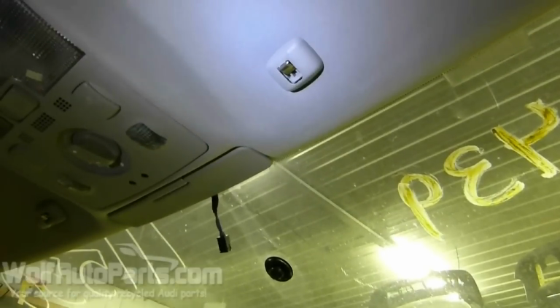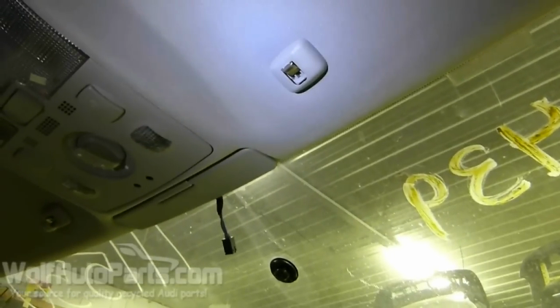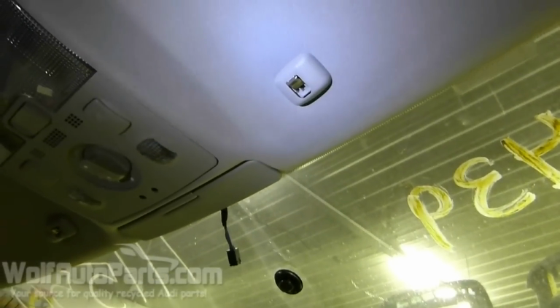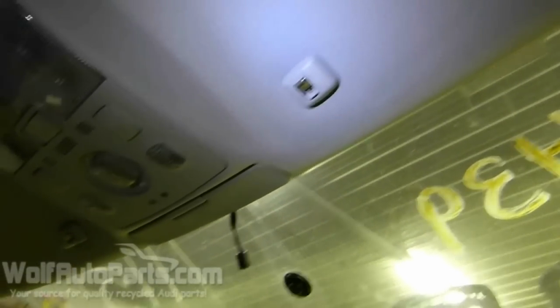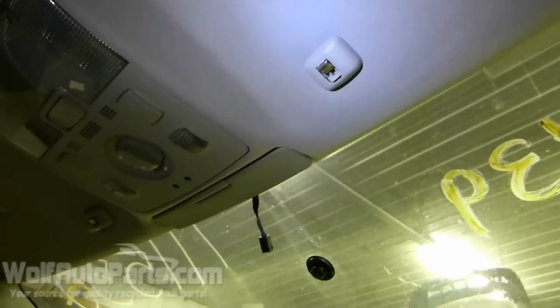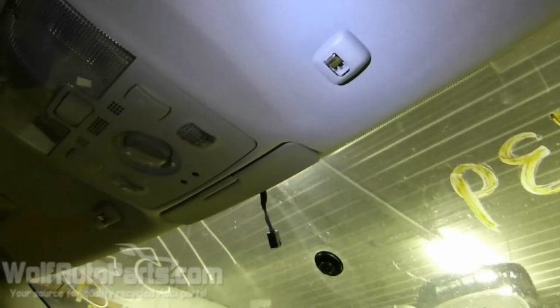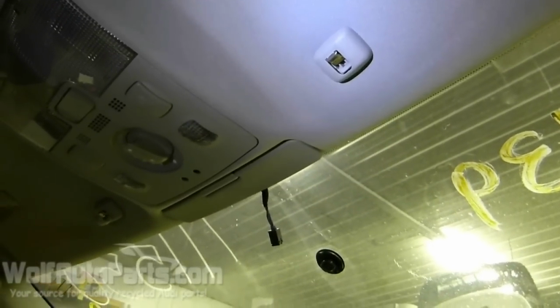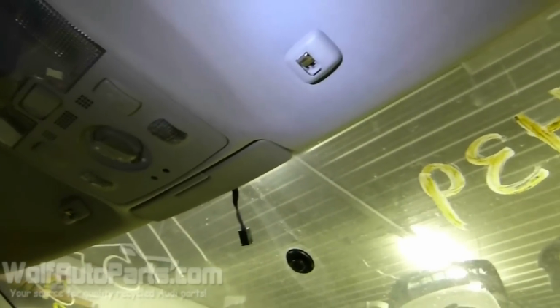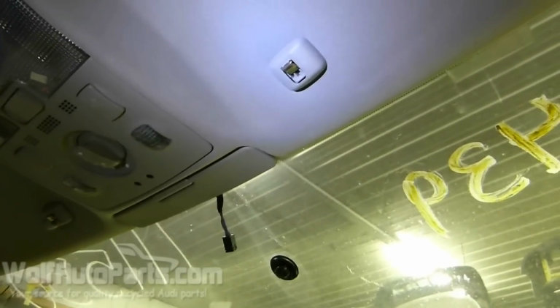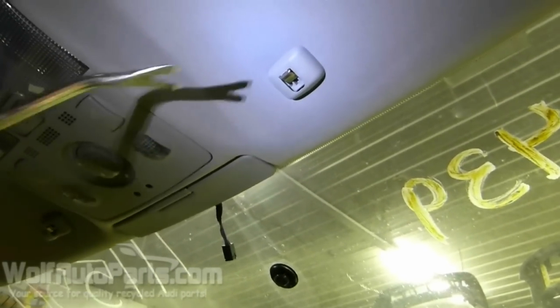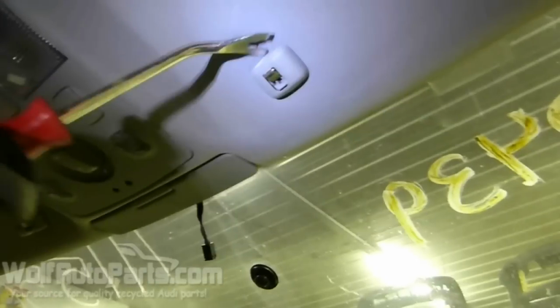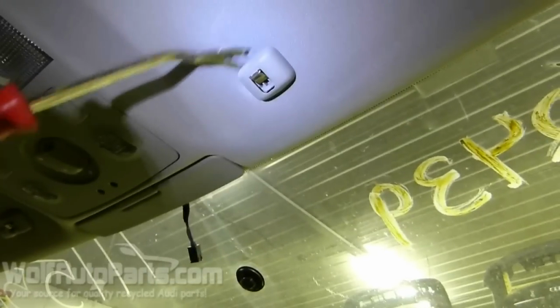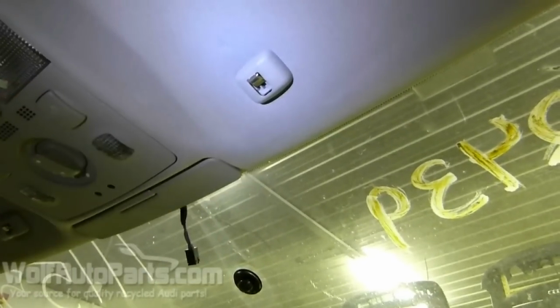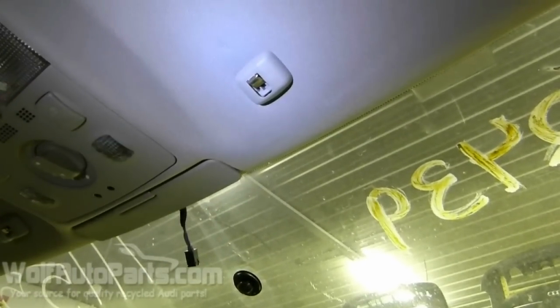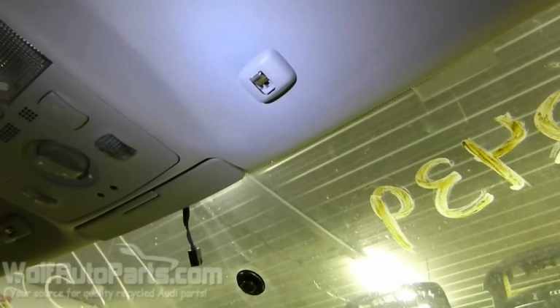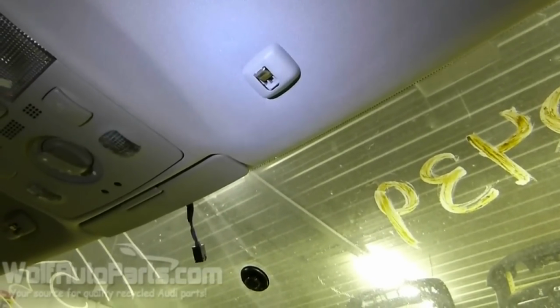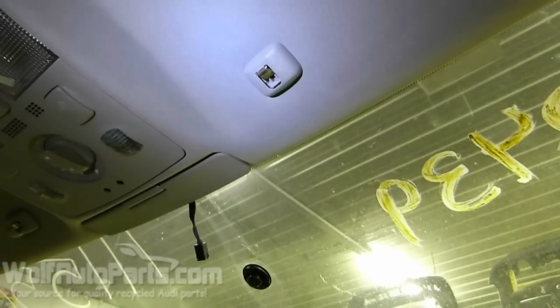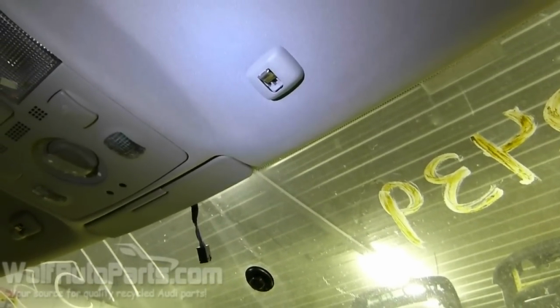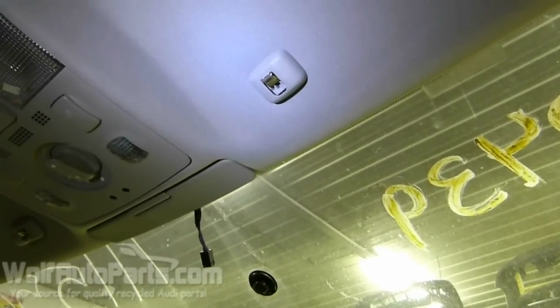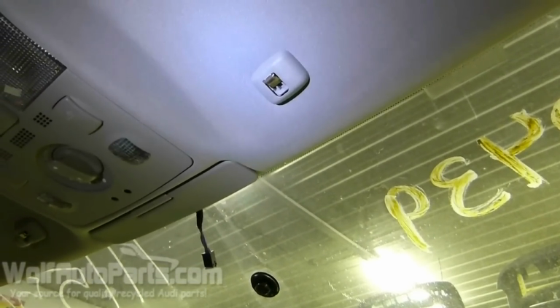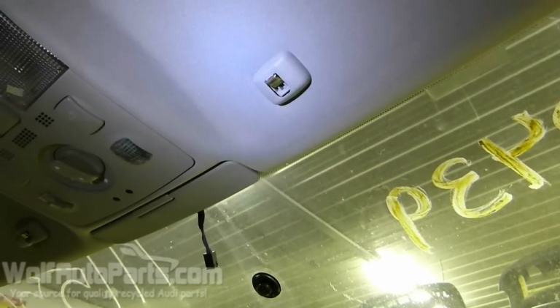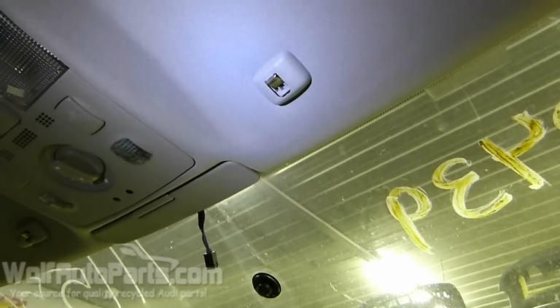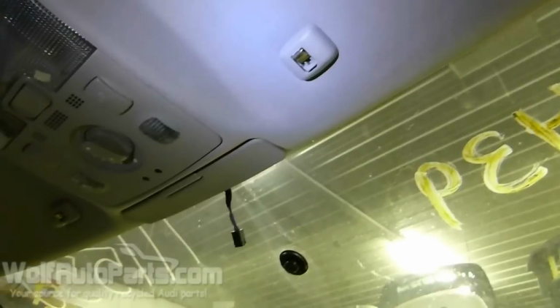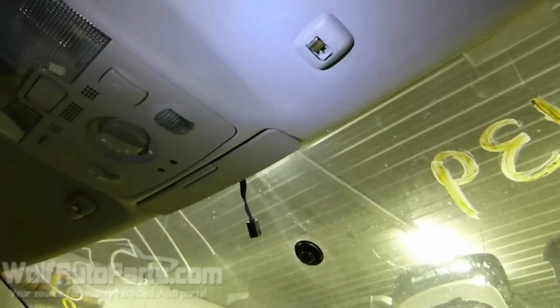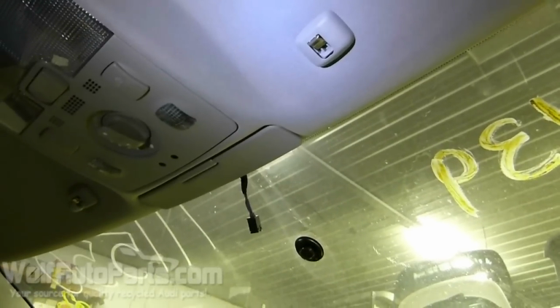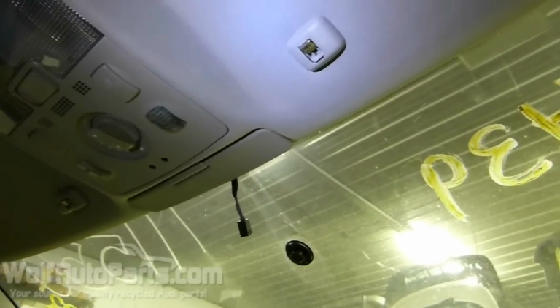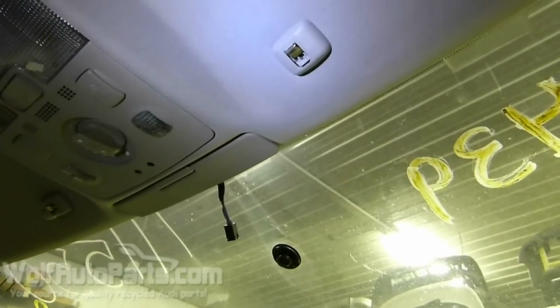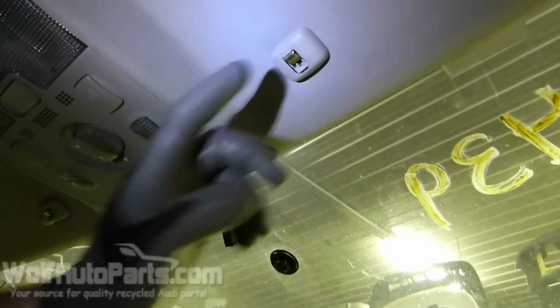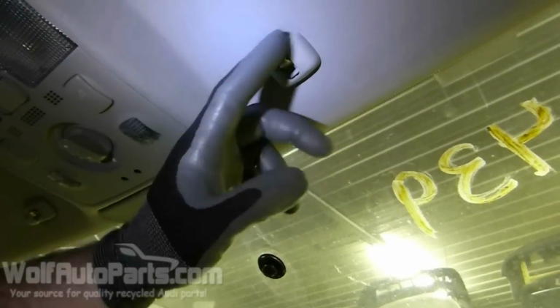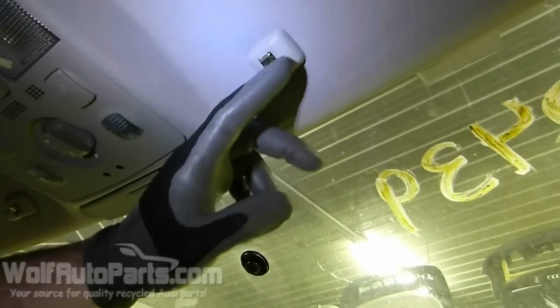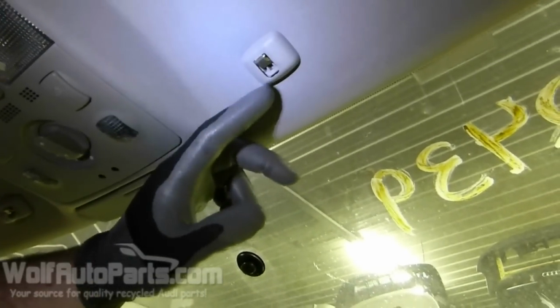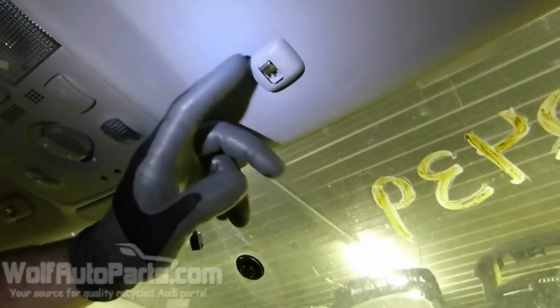Alright, we're going to show you right now how to change your broken sun visor clips. And this is the same with the B6 or B7 A4. So the first thing you're going to want to do is you're just going to want to pull out this outer shell or cover.